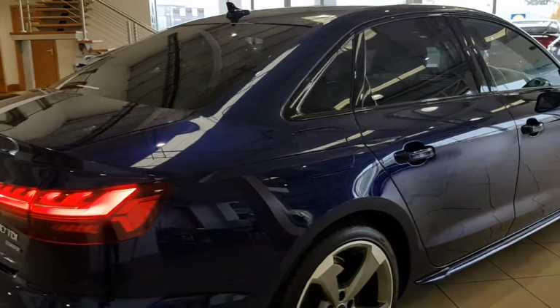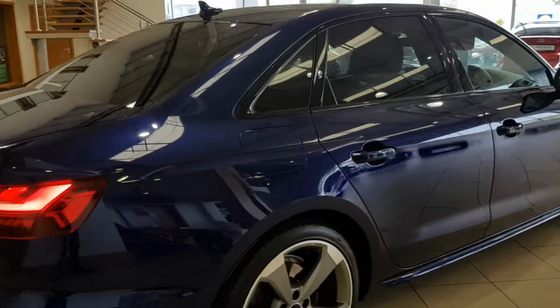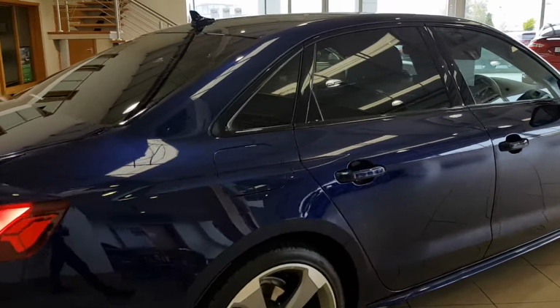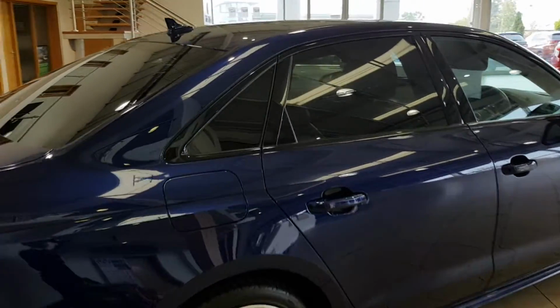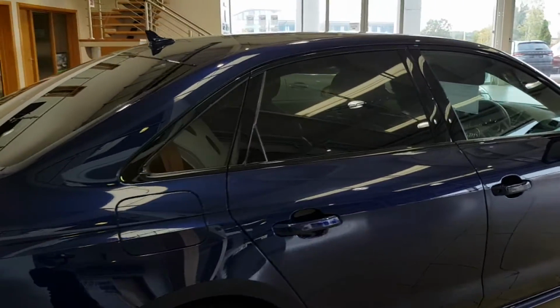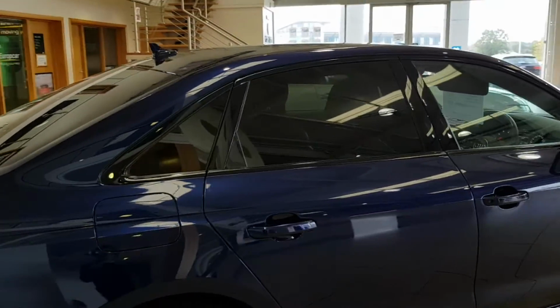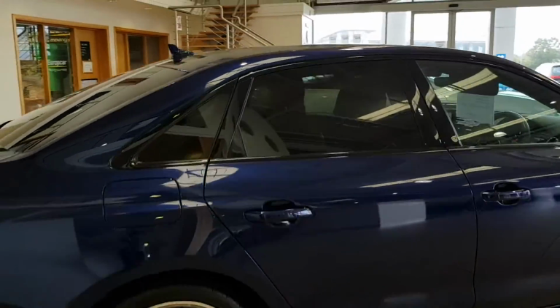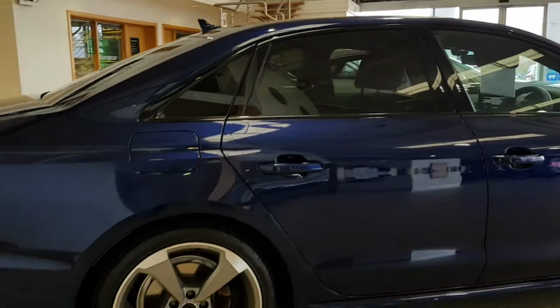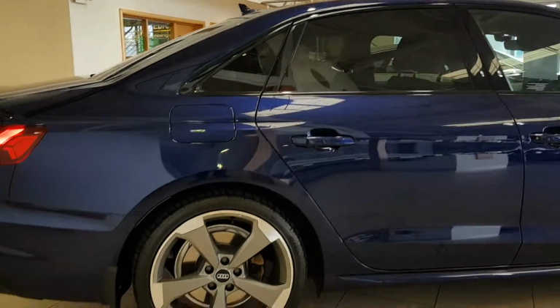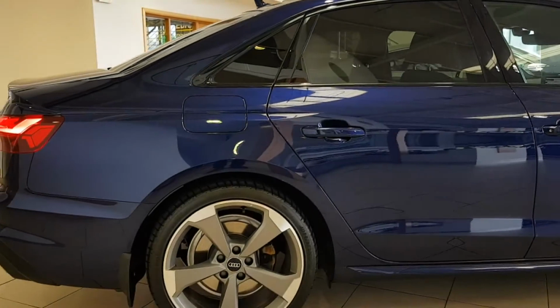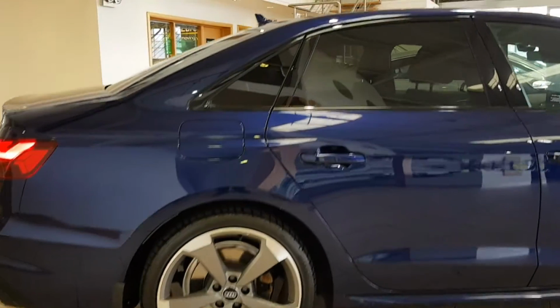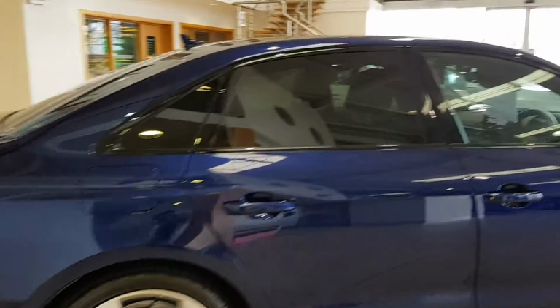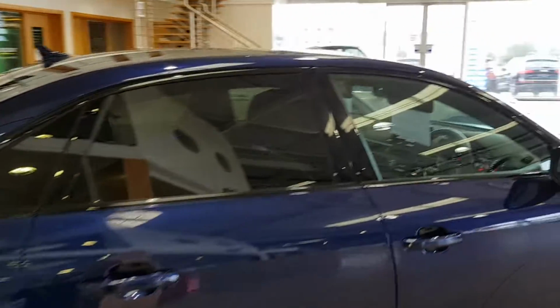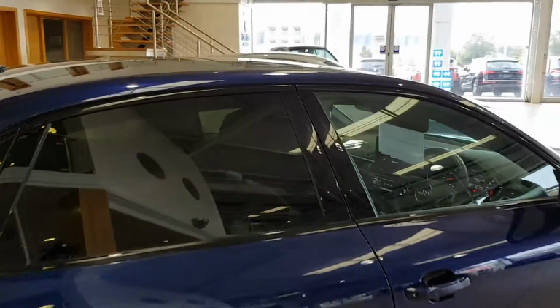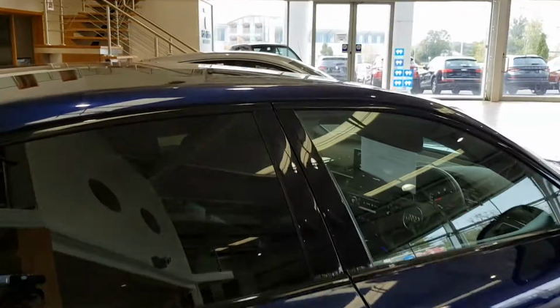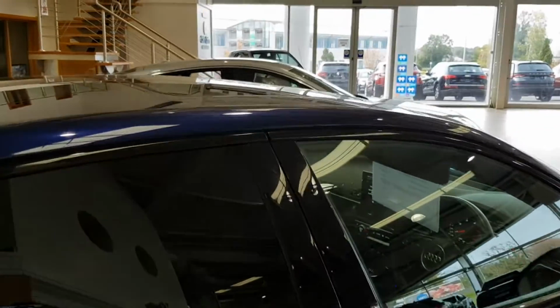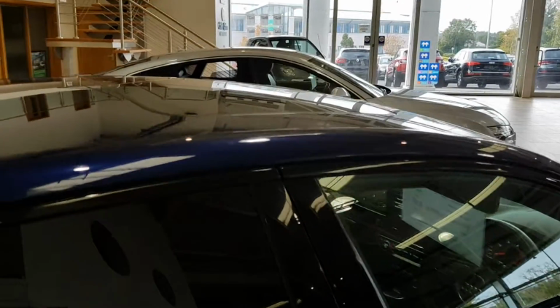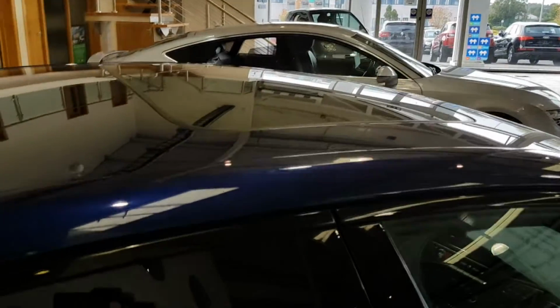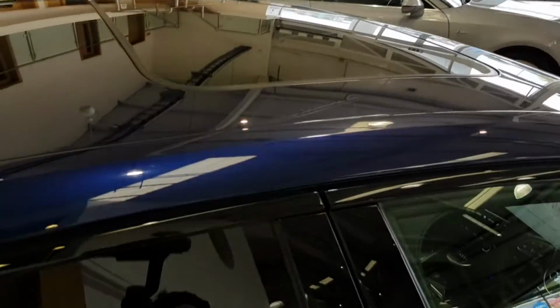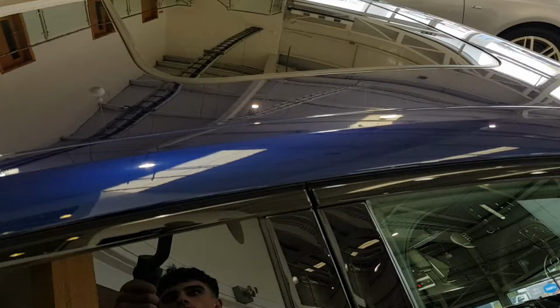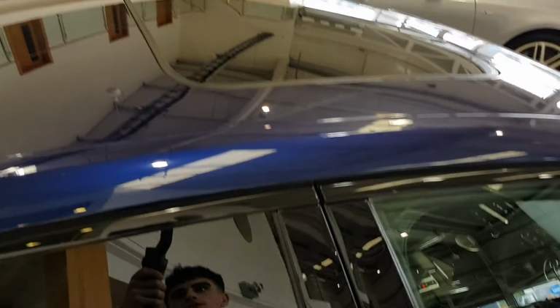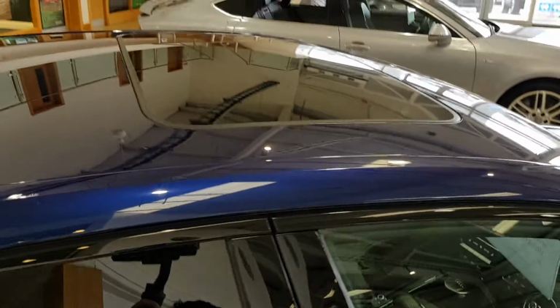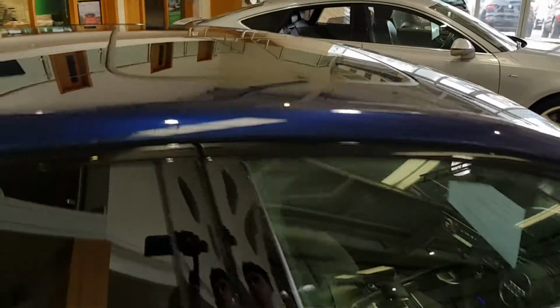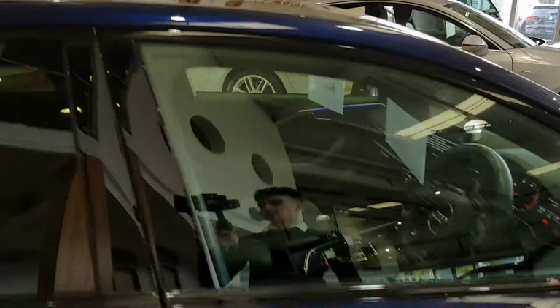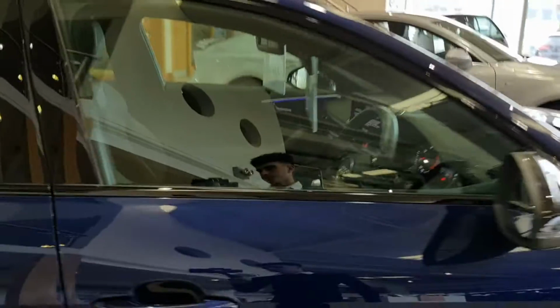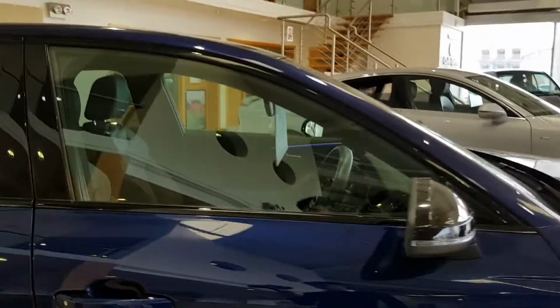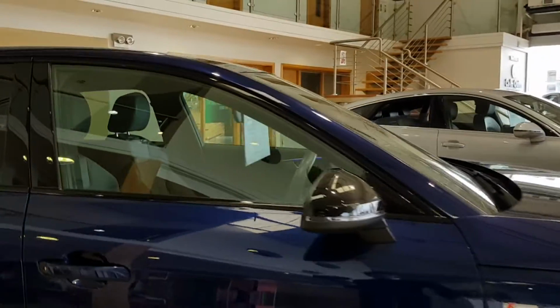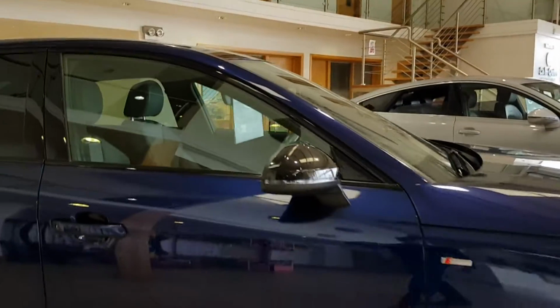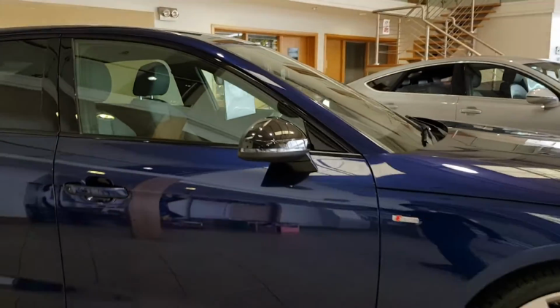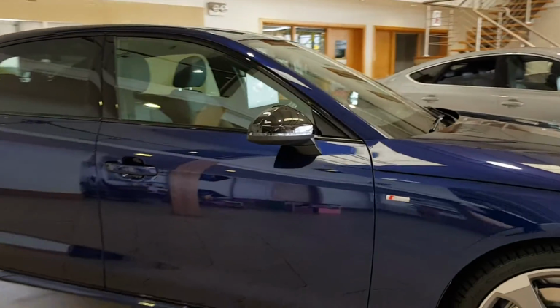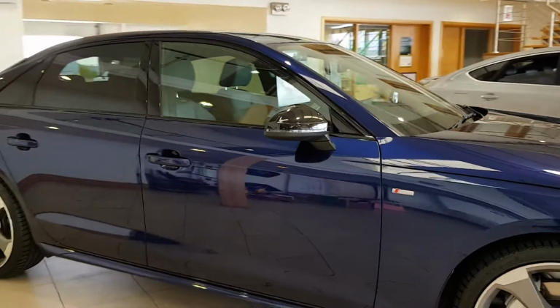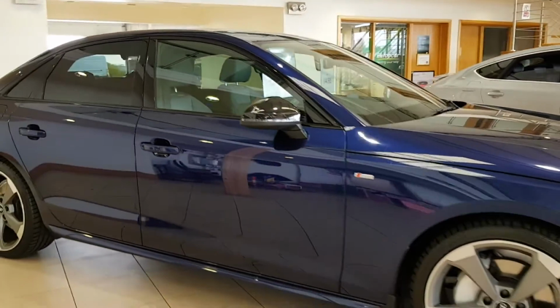It has a privacy window fitted to the rear, and it has a lovely sunroof which also tilts and slides open. This particular car is up for €44,995.